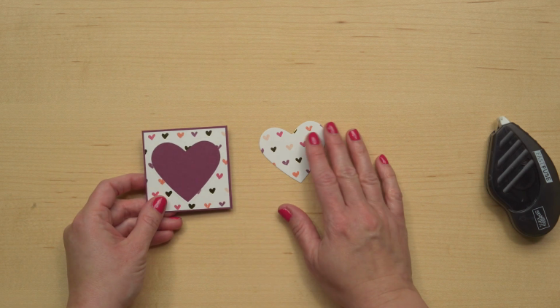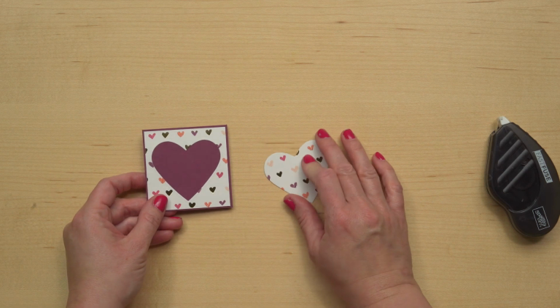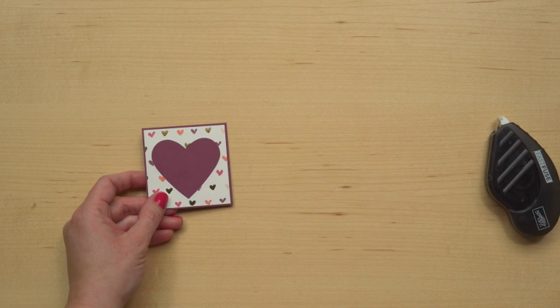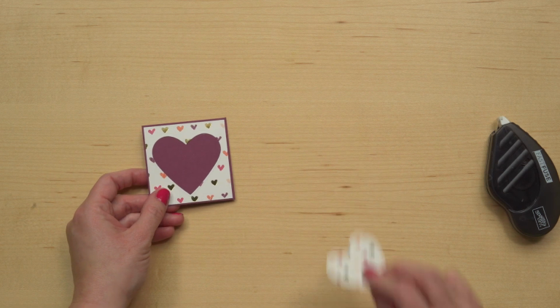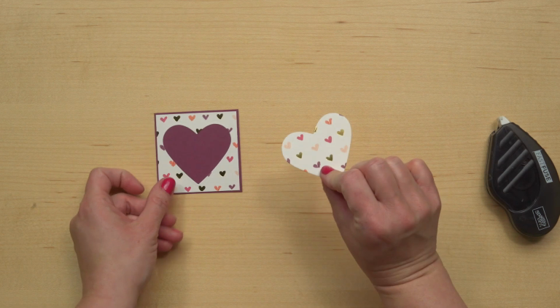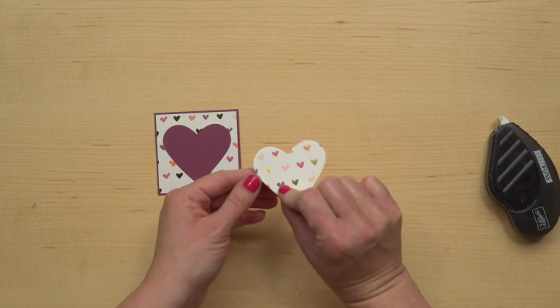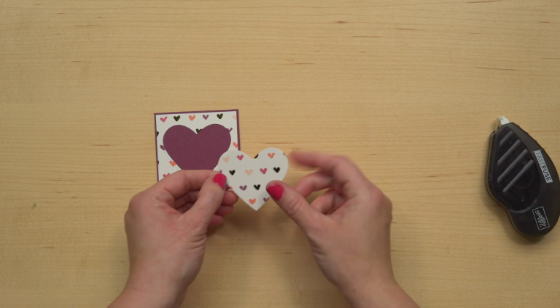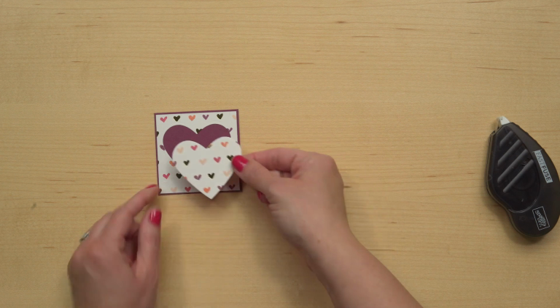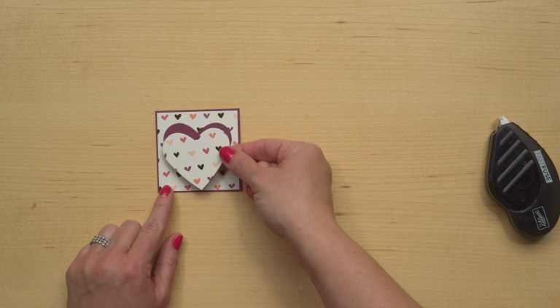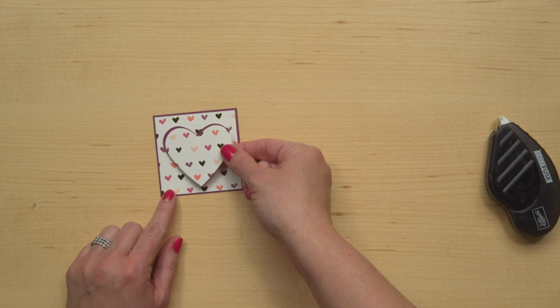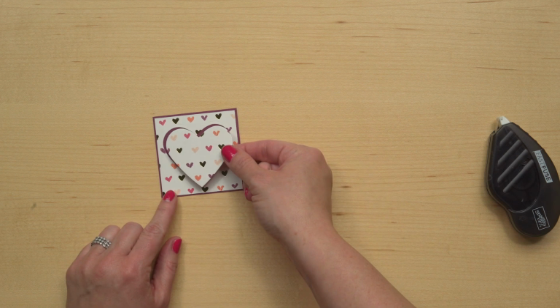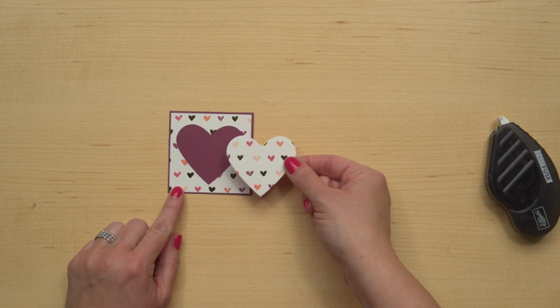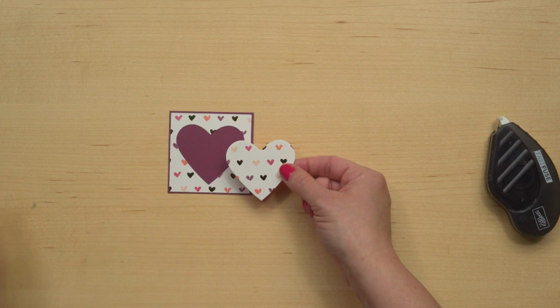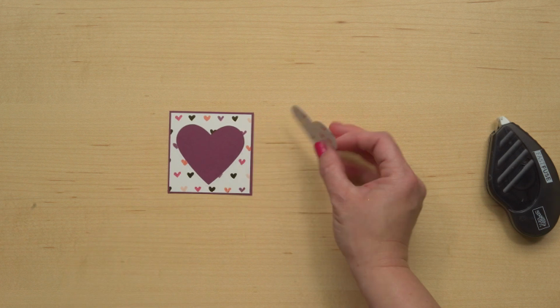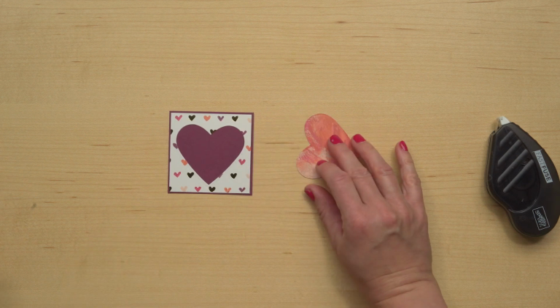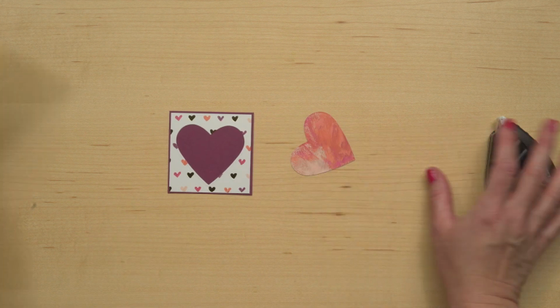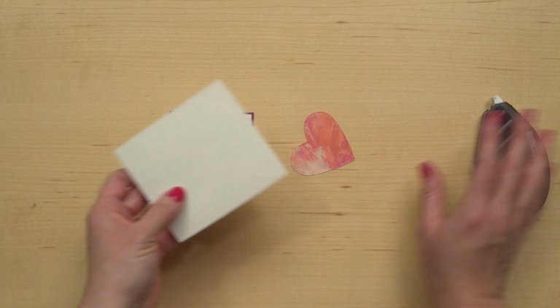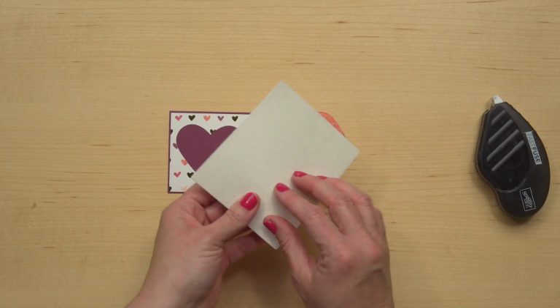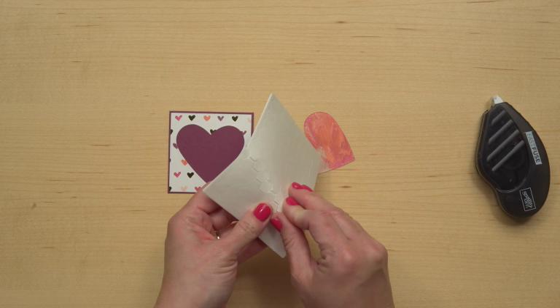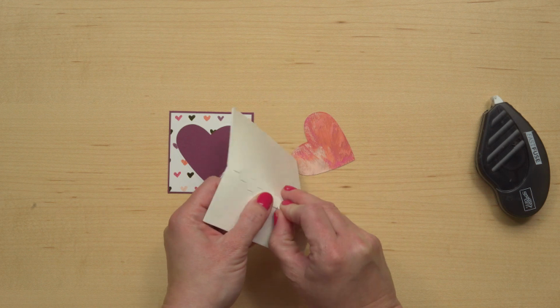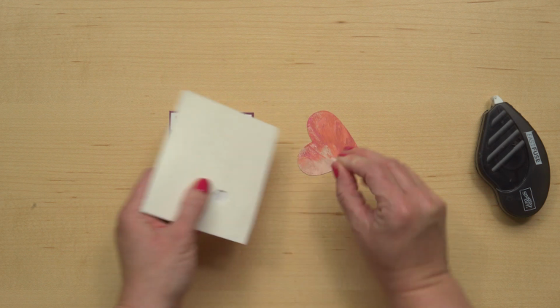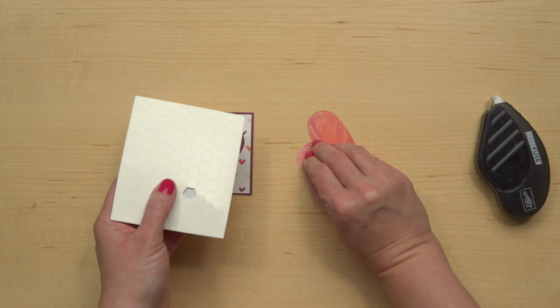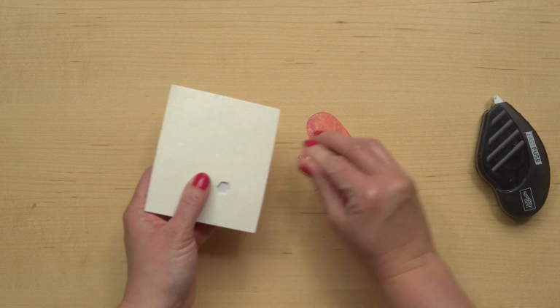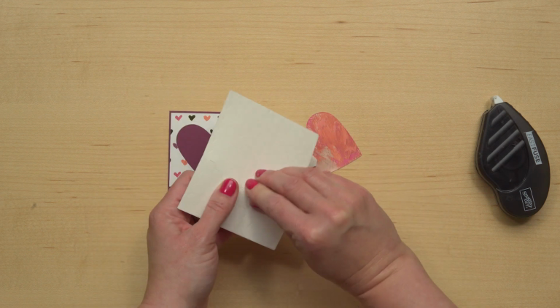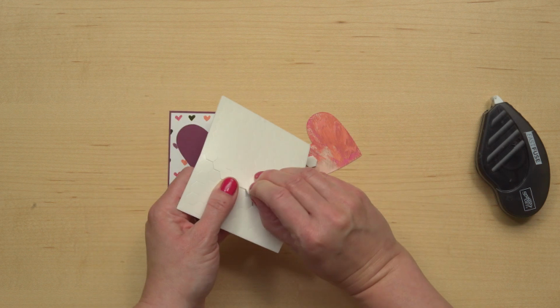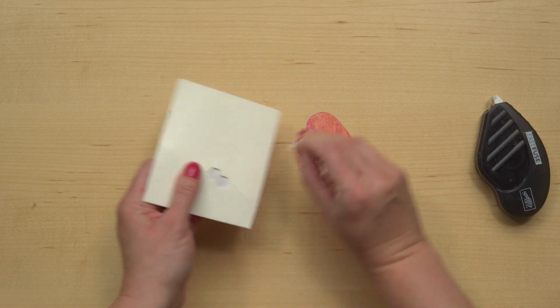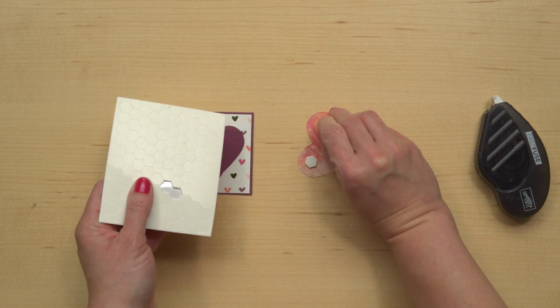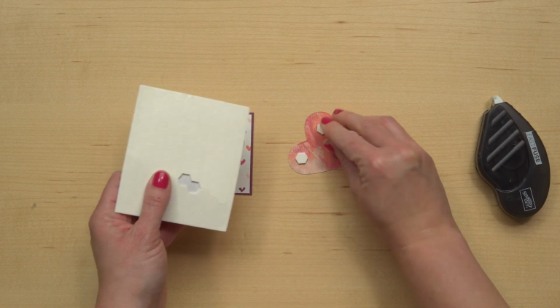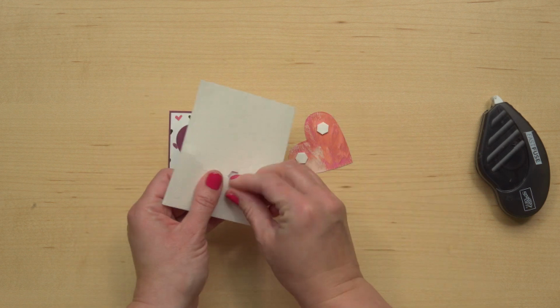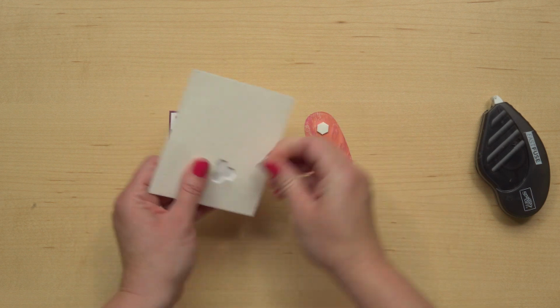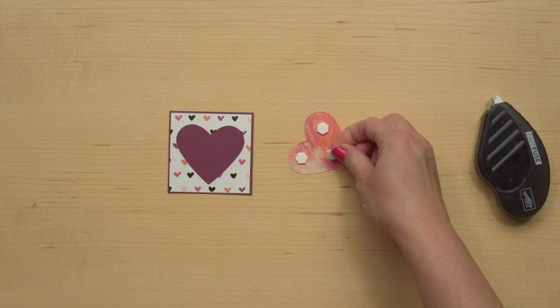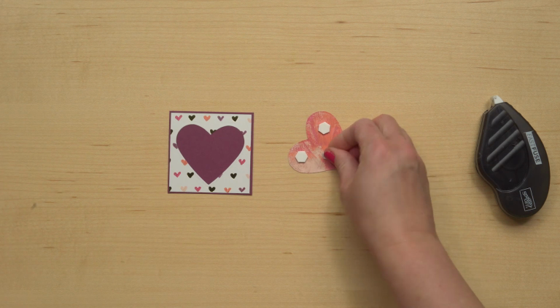The next thing is you'll take that shape and you're going to pop it up over the center of the heart. So I'll just use a couple of our Stampin' Dimensionals.